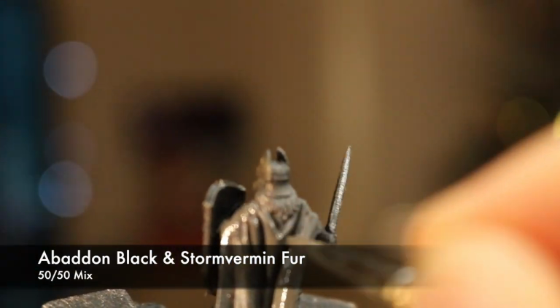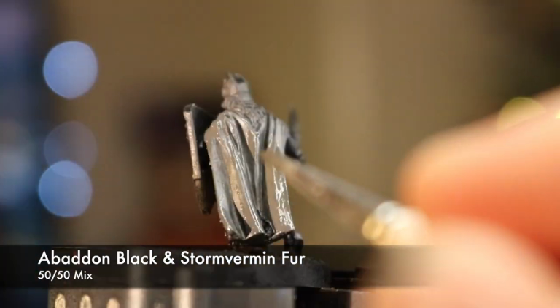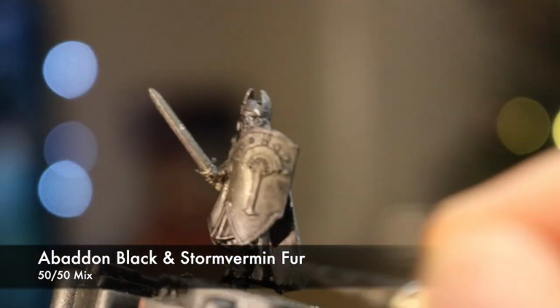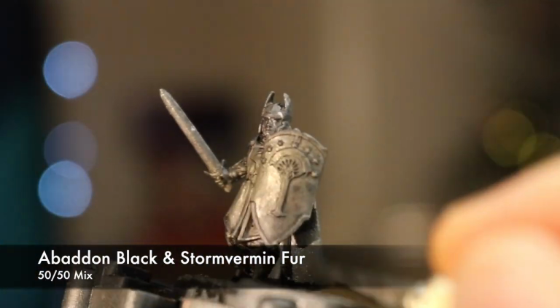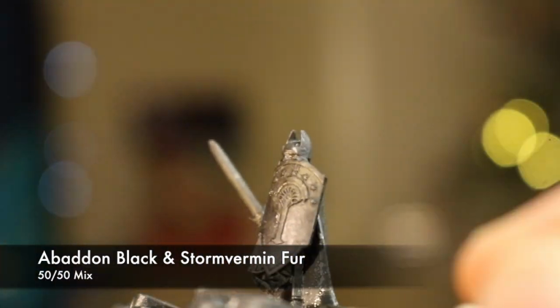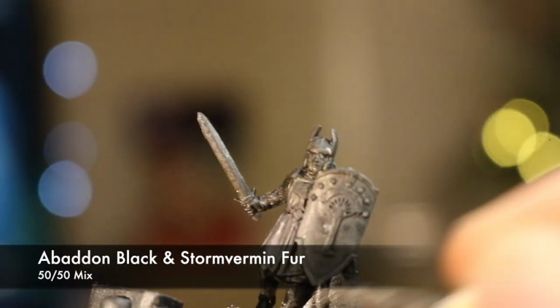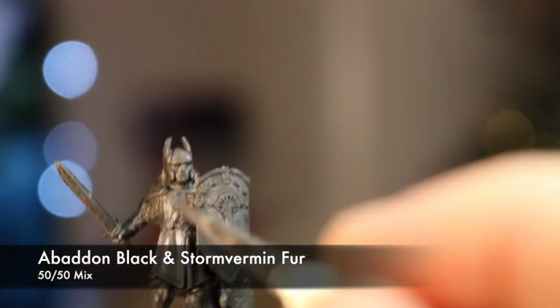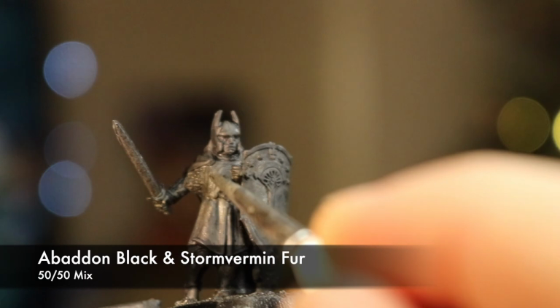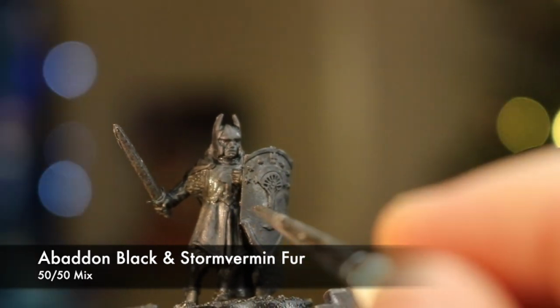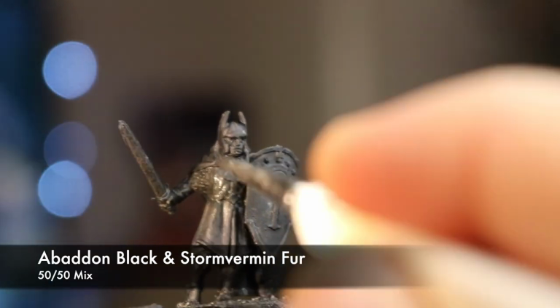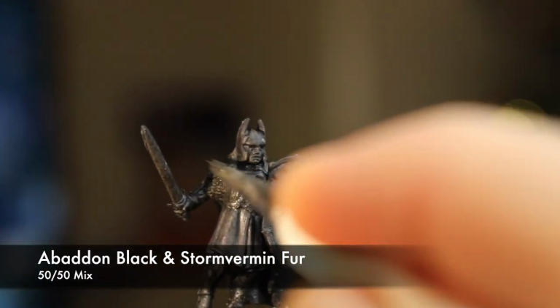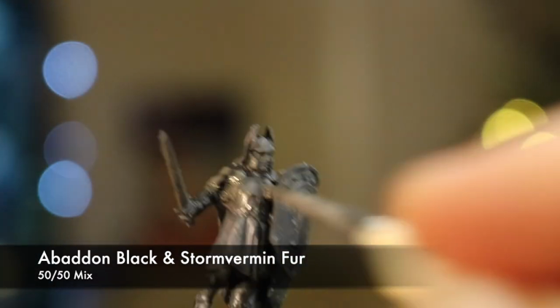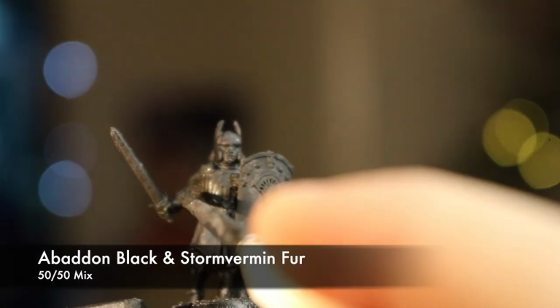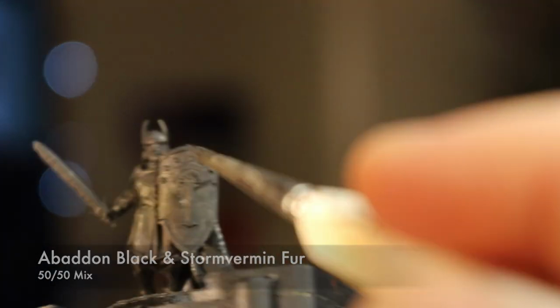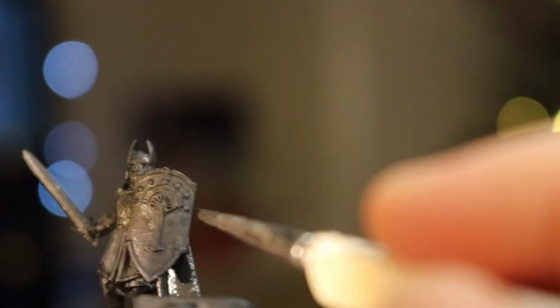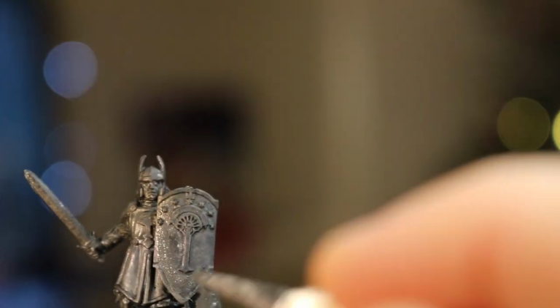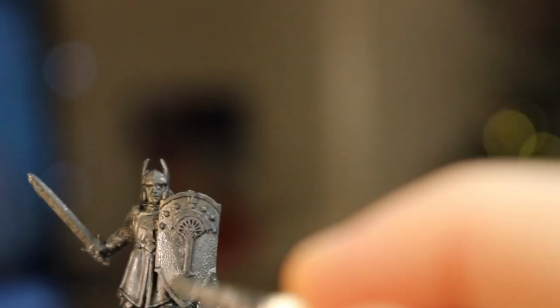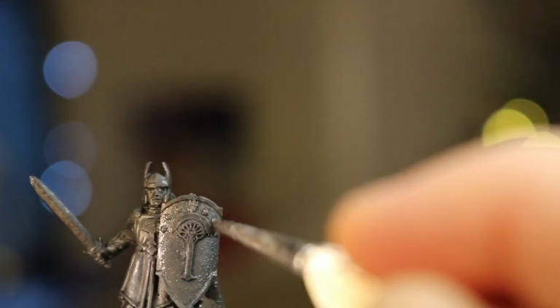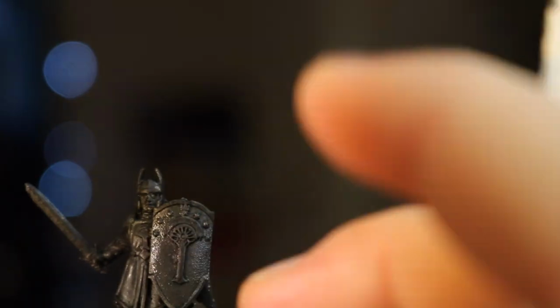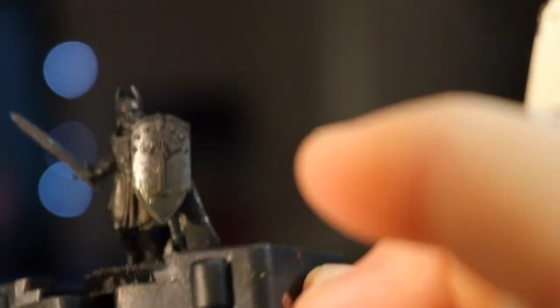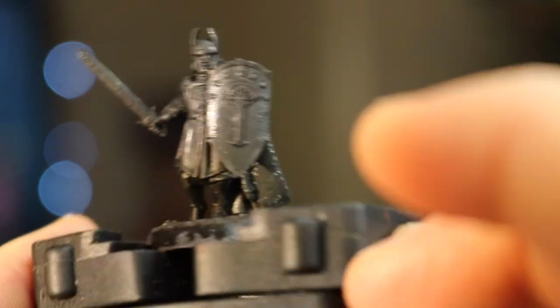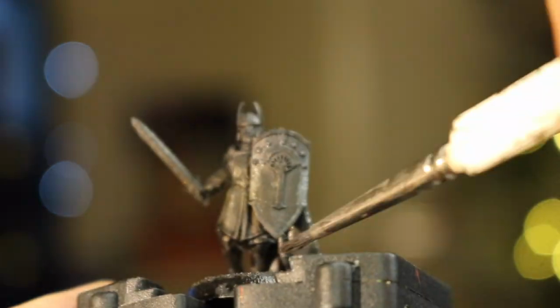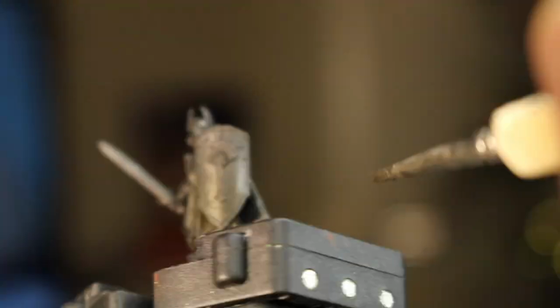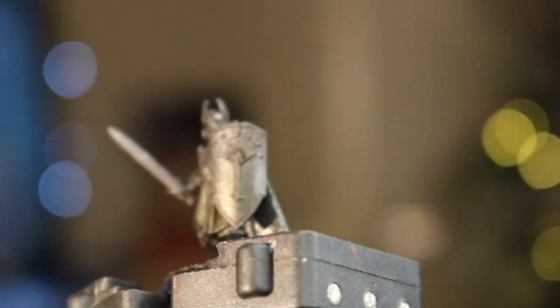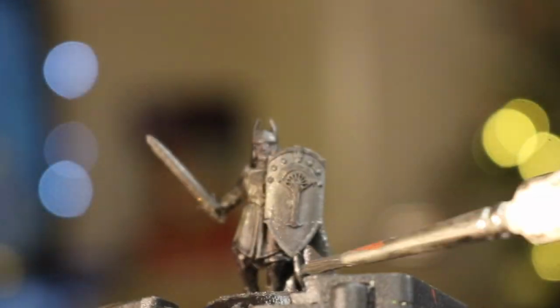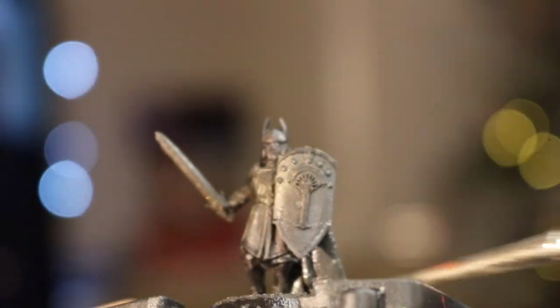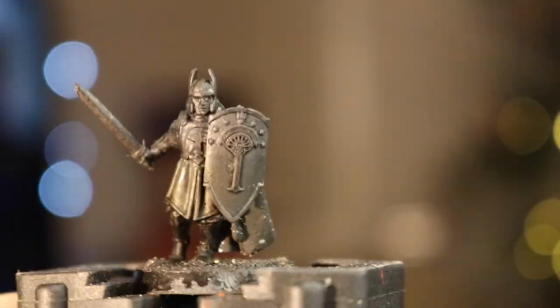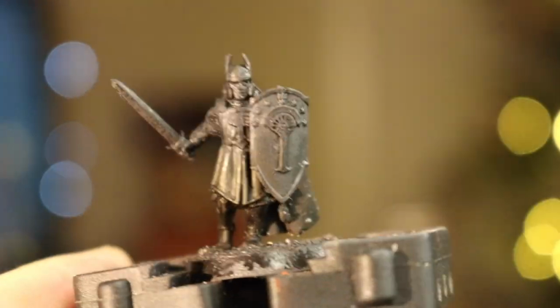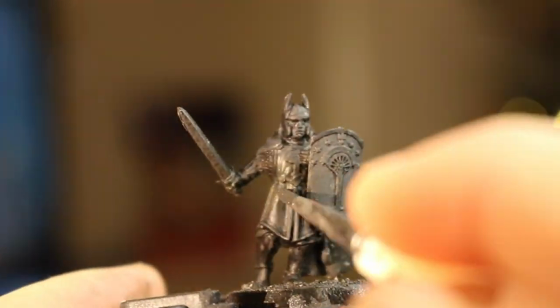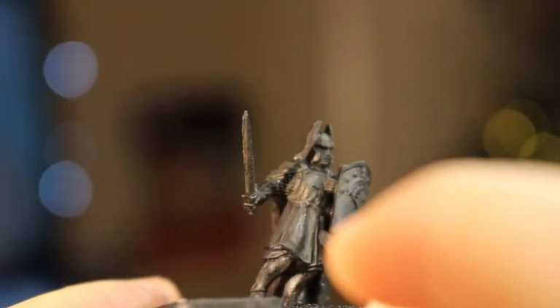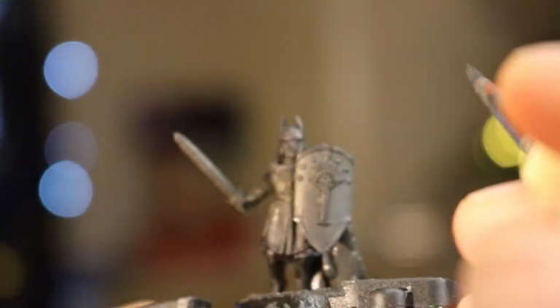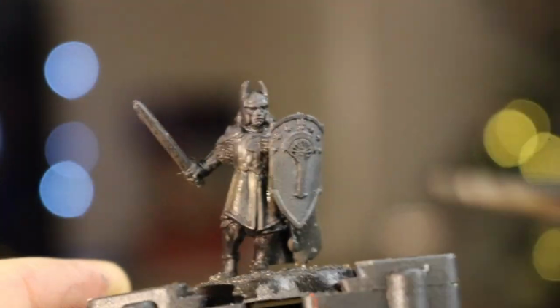I start with a 50-50 mix of Storm Vermin Fur and Abaddon Black. I paint it pretty much everywhere — shield, material and cloak. Don't worry about getting it anywhere else though, we'll obviously paint over that later on in the process.